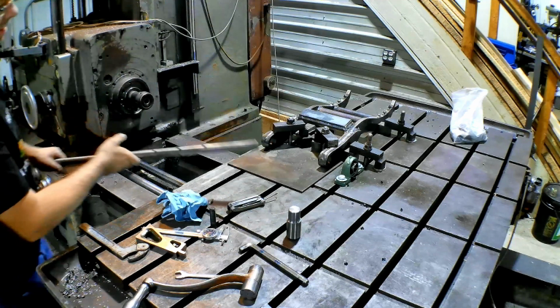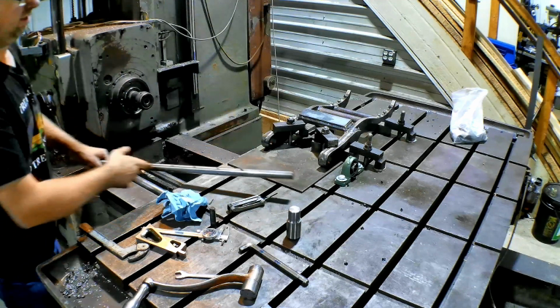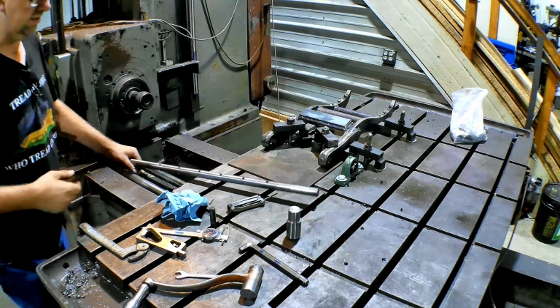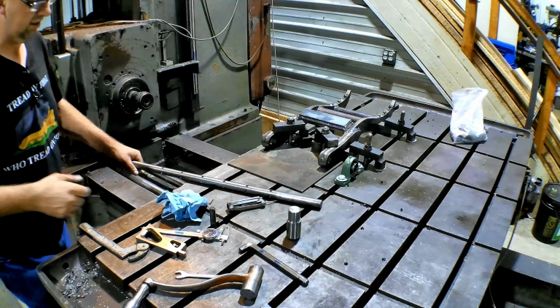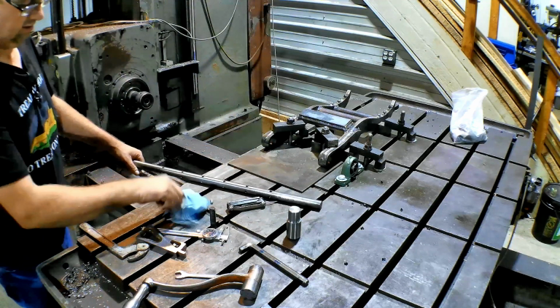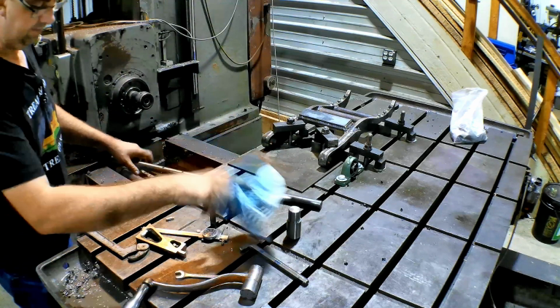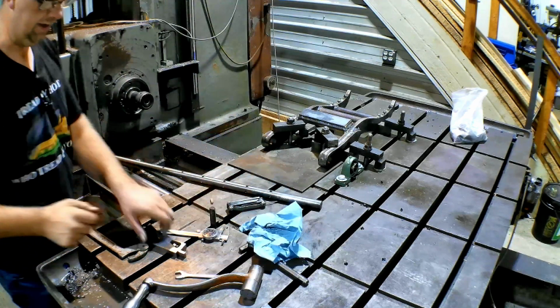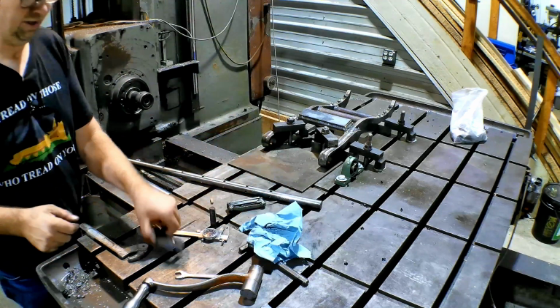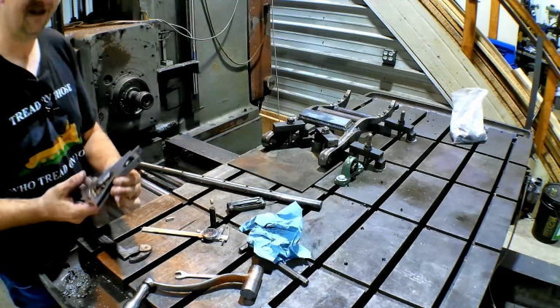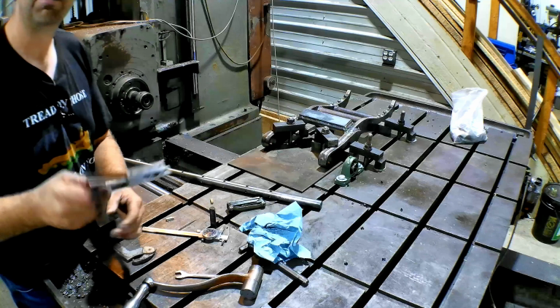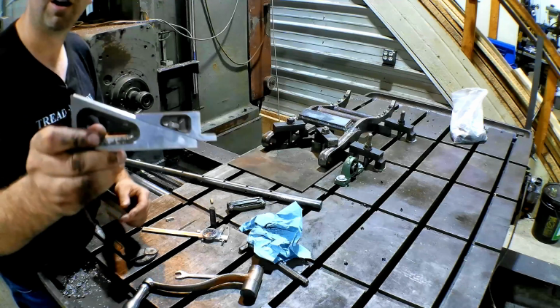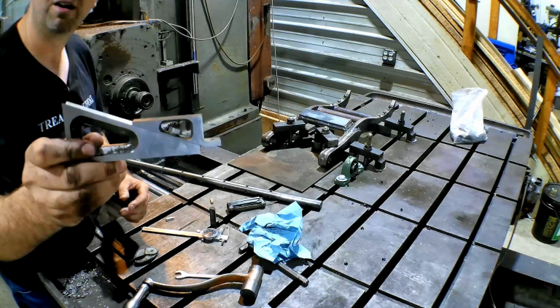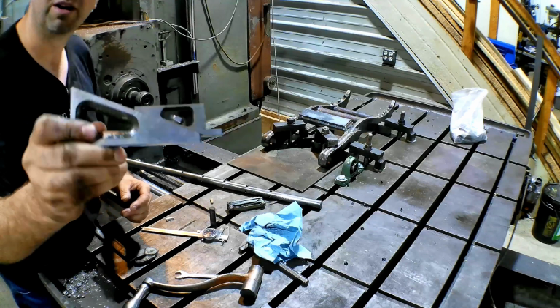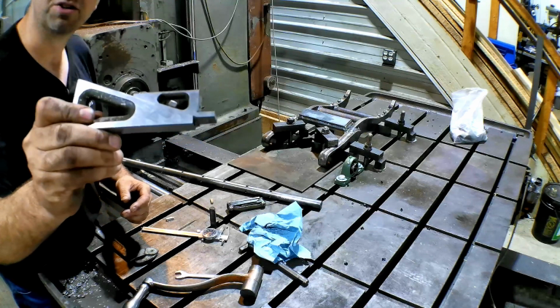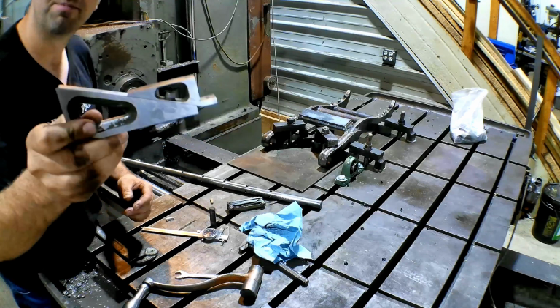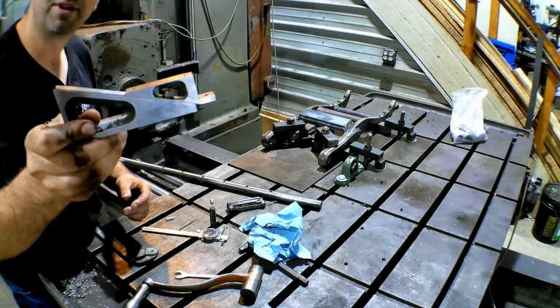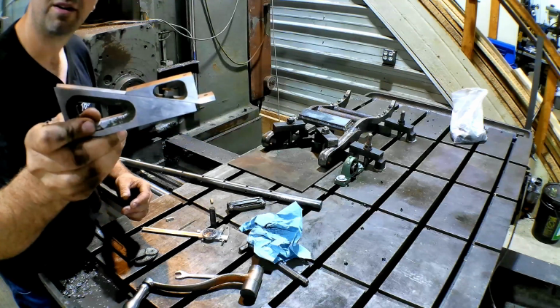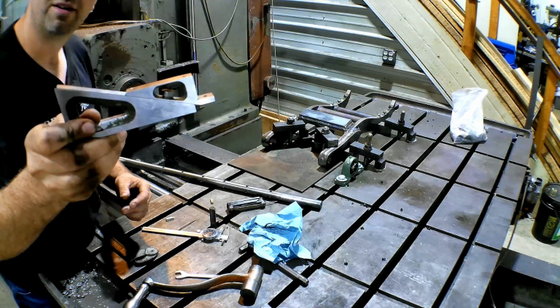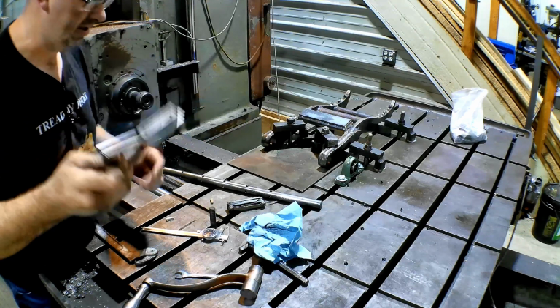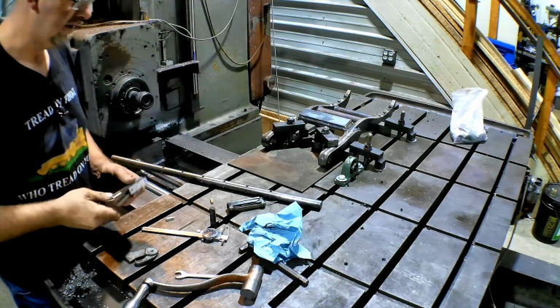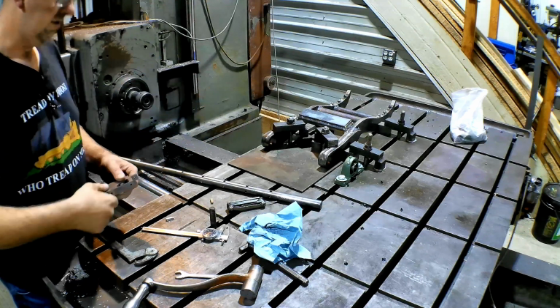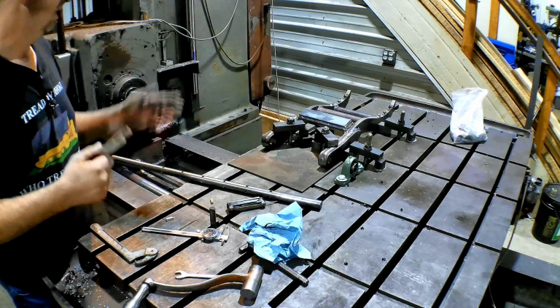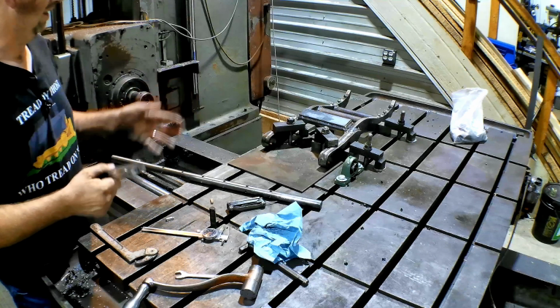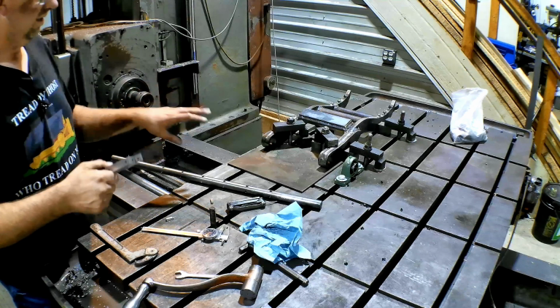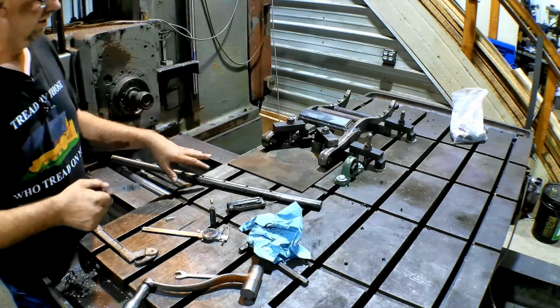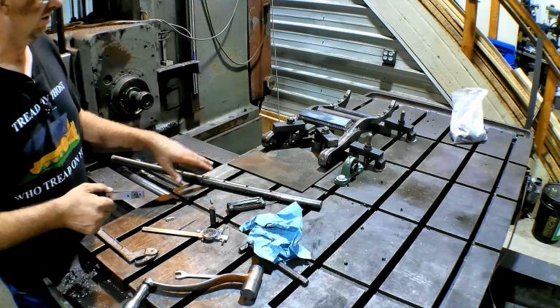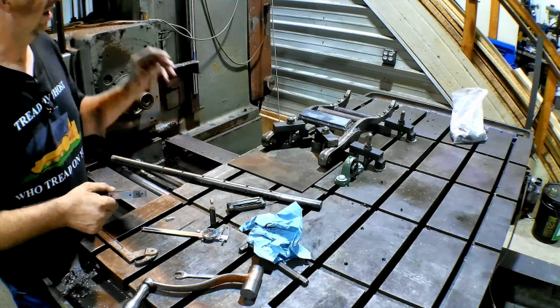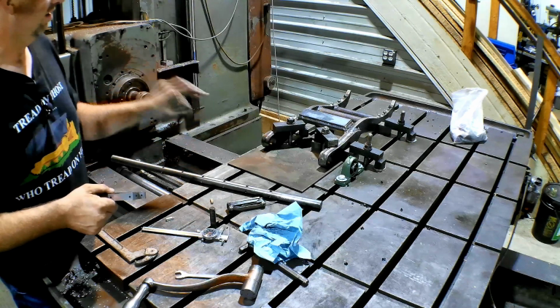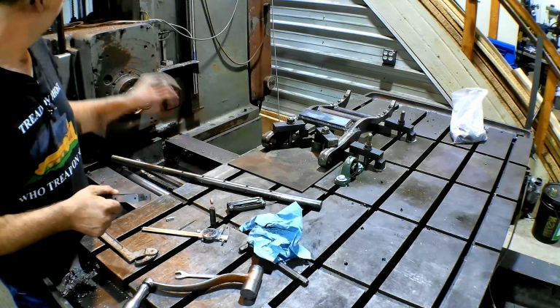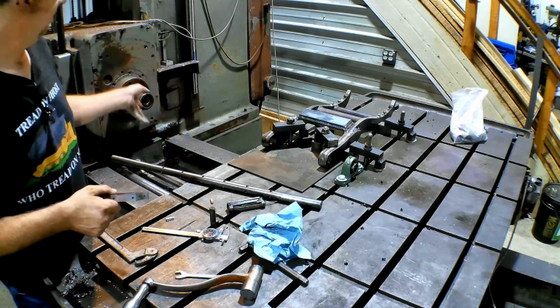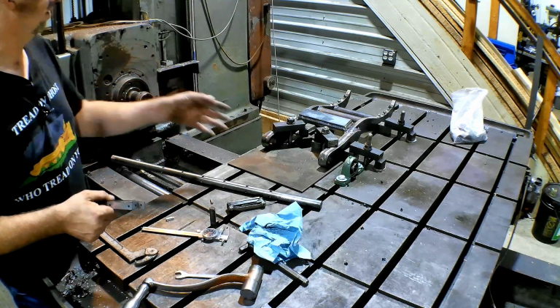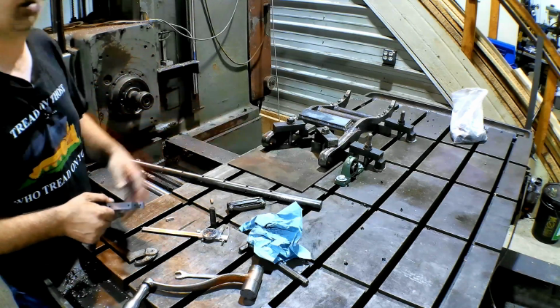The way I set this is with — believe it or not — a planer gauge. Pretty simple. Let me get the cutters in there and we'll get set up and start boring.